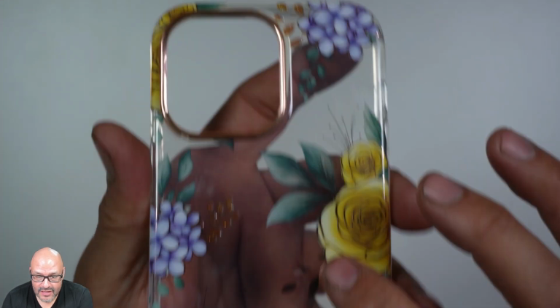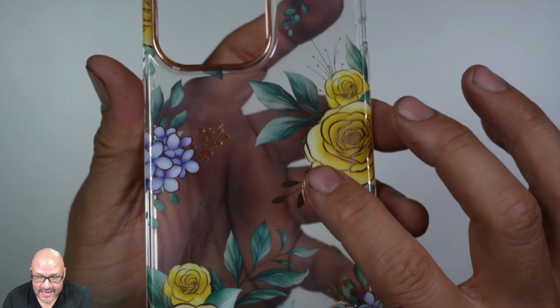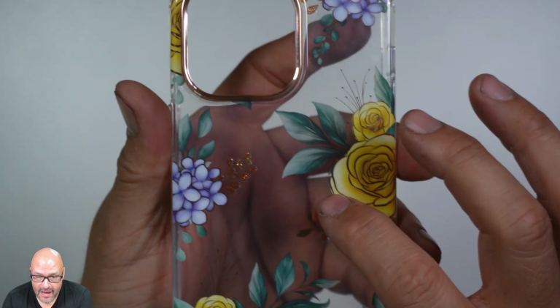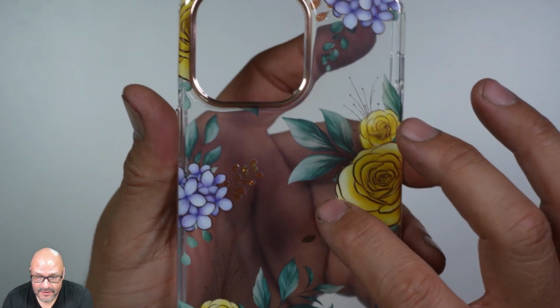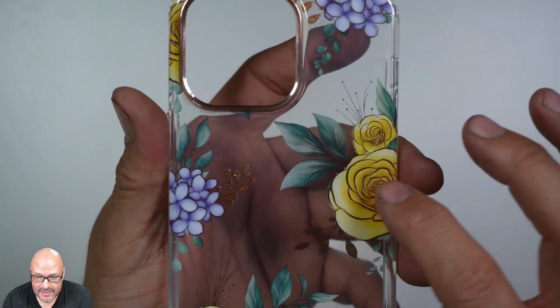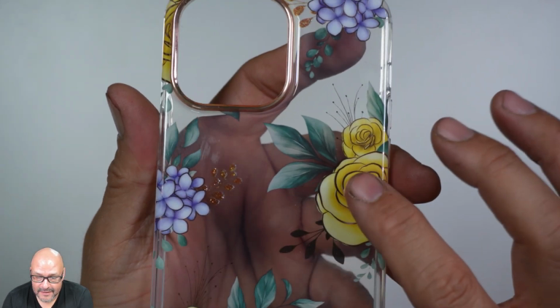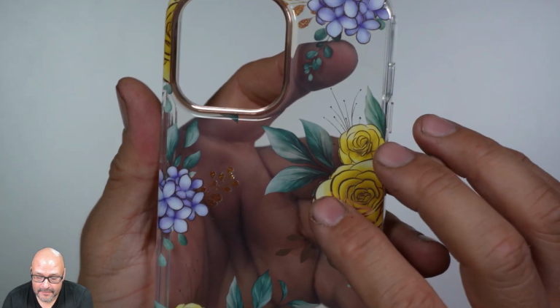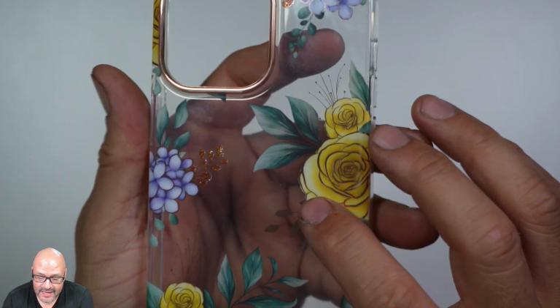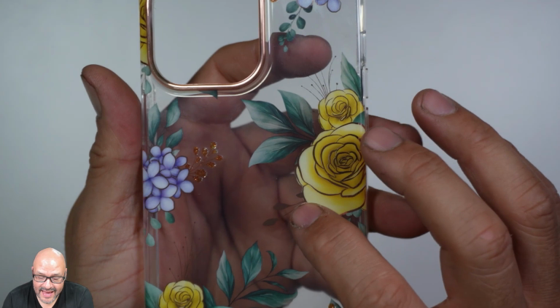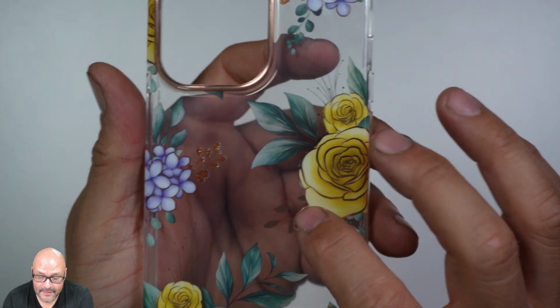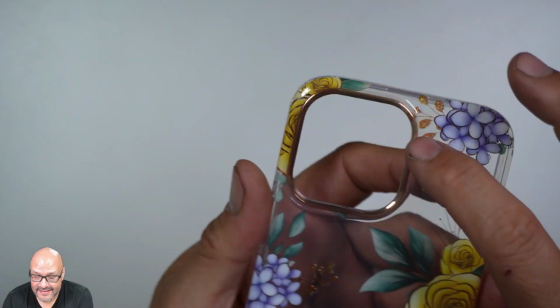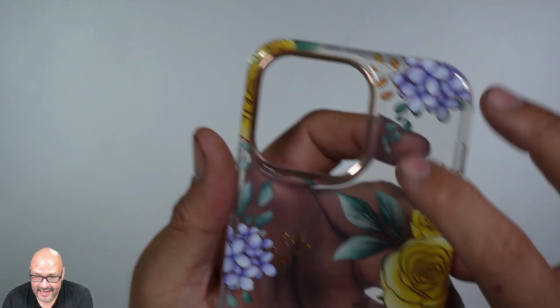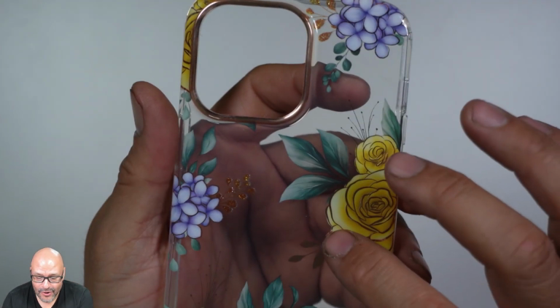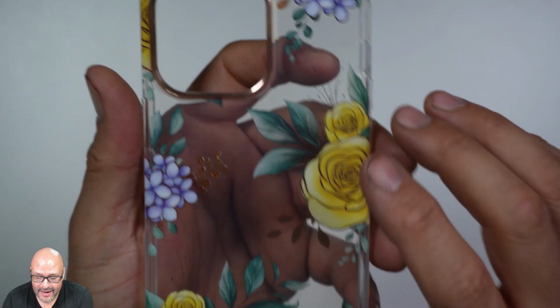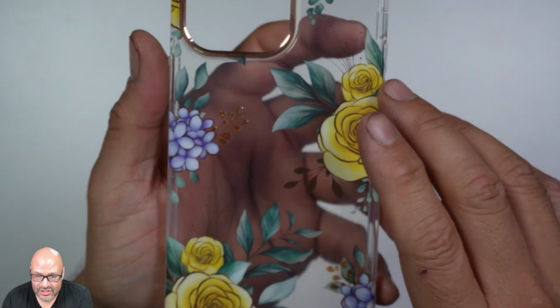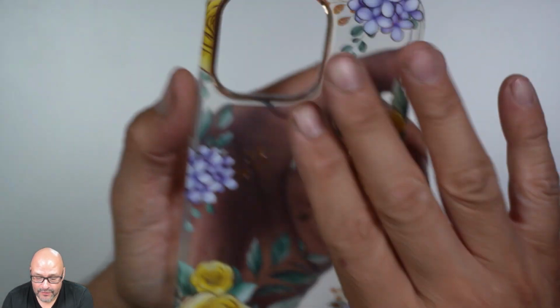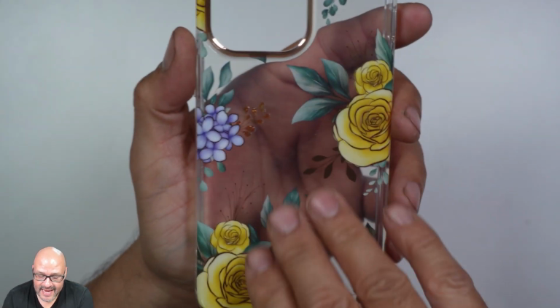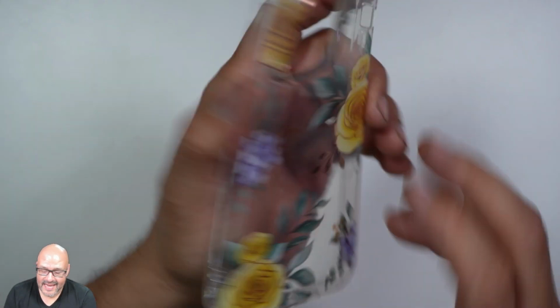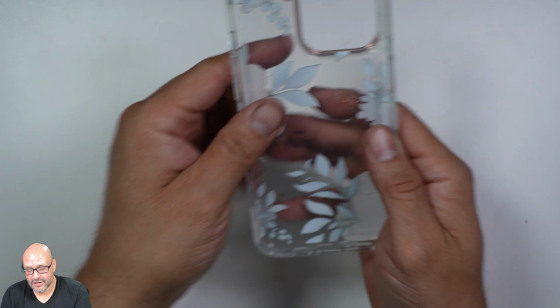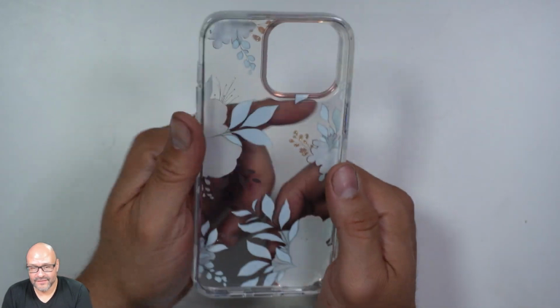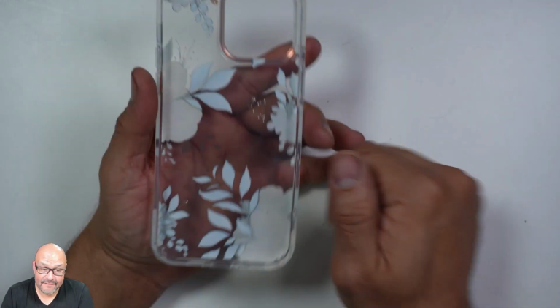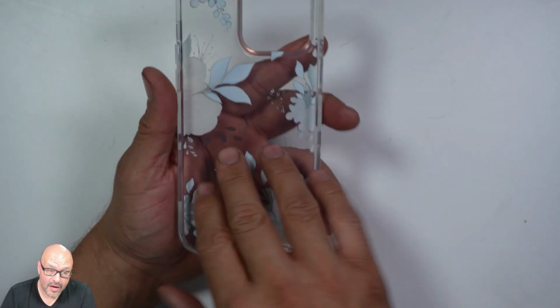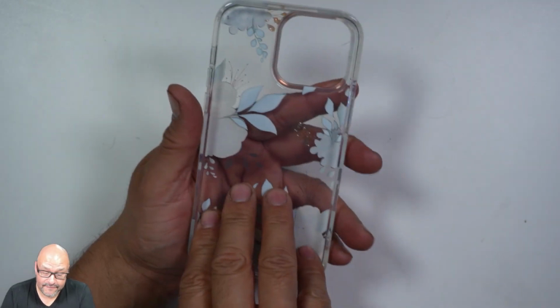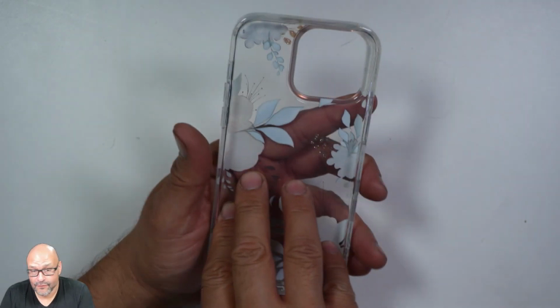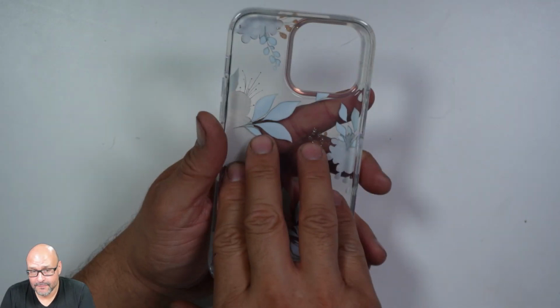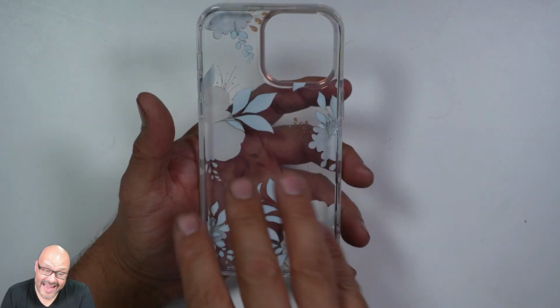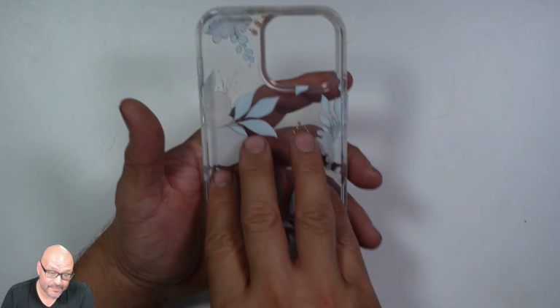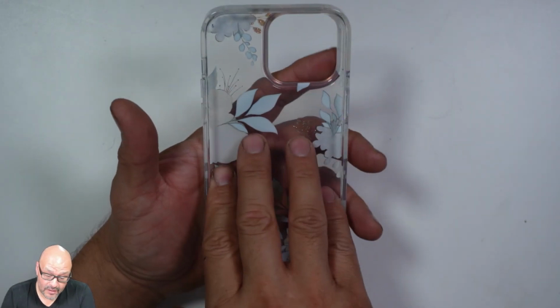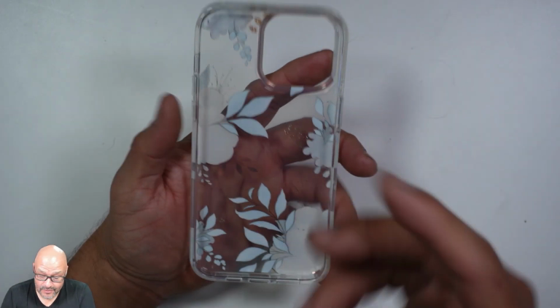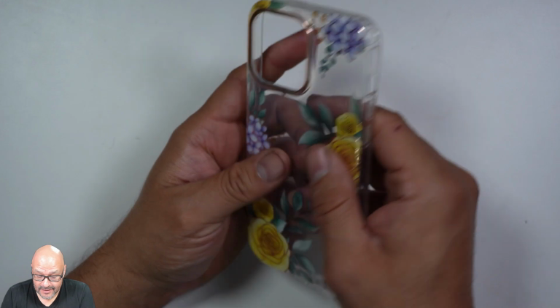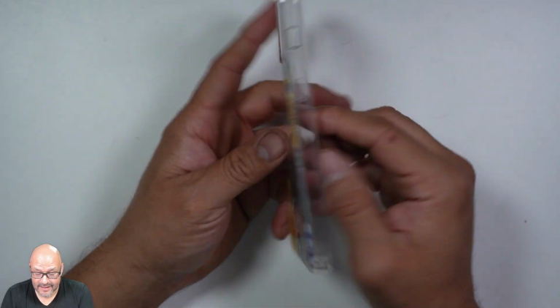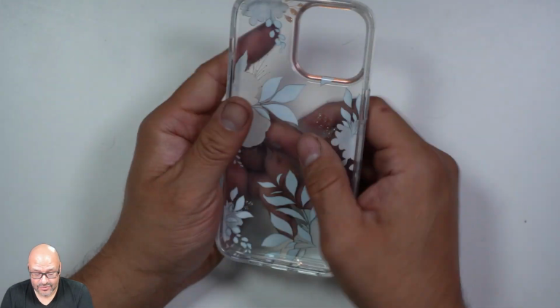Some of the flowers have the same rose gold color, so it goes along with the design beautifully. This fits different models — they have it for the iPhone 14 Pro and the Max Pro too.